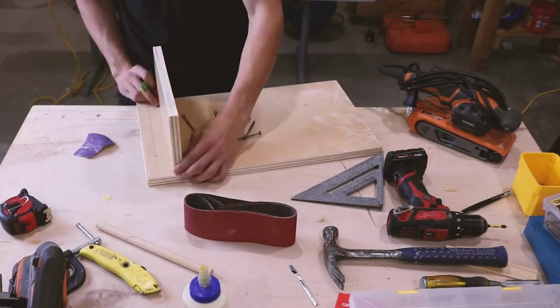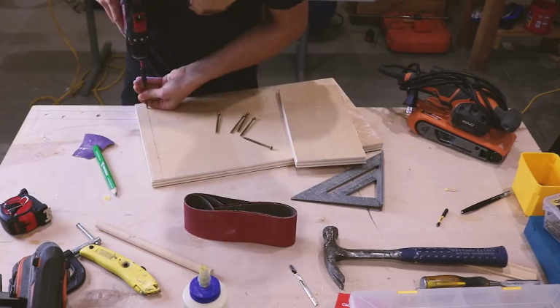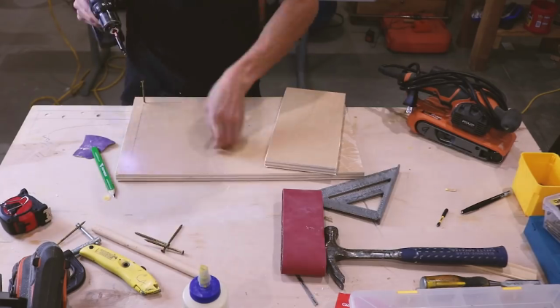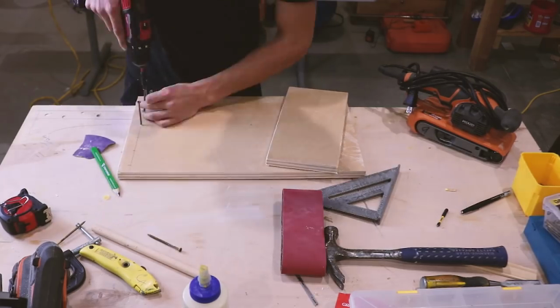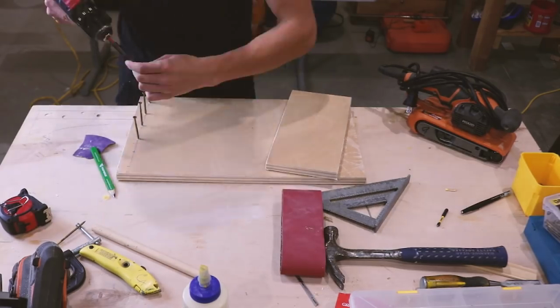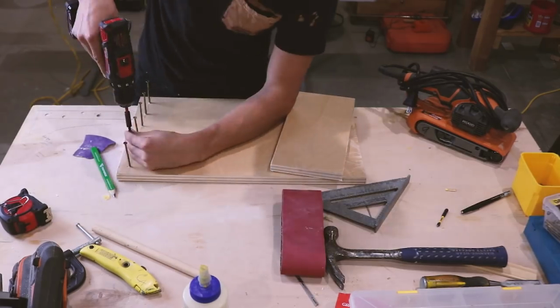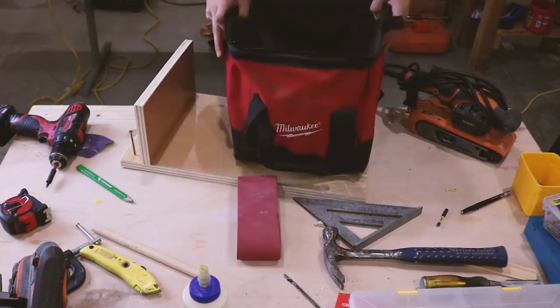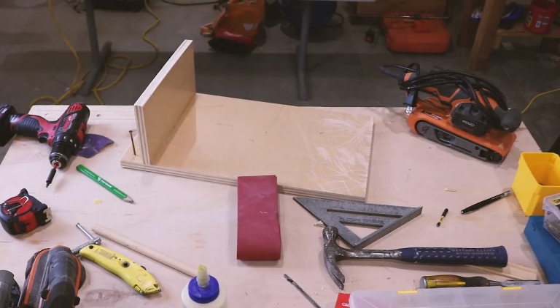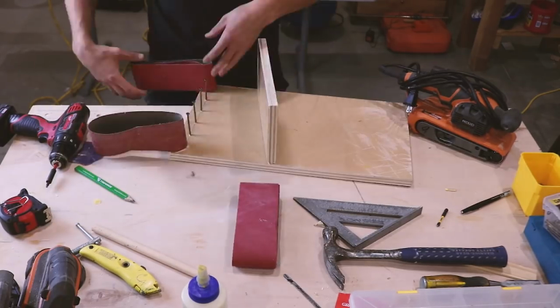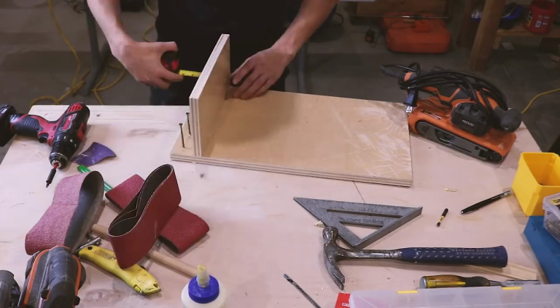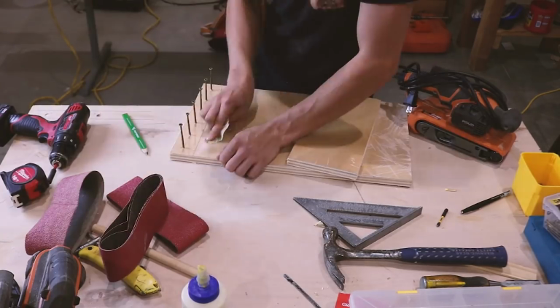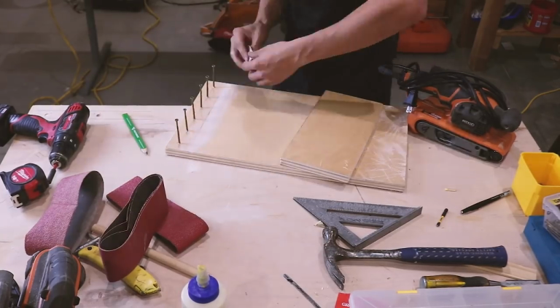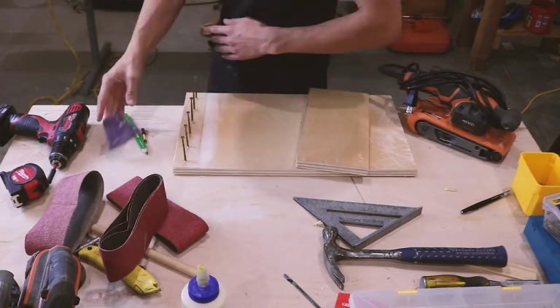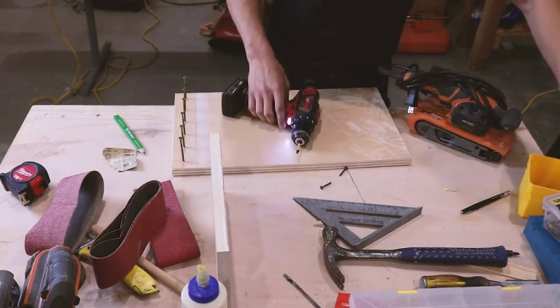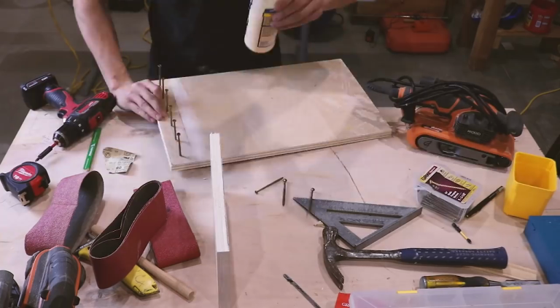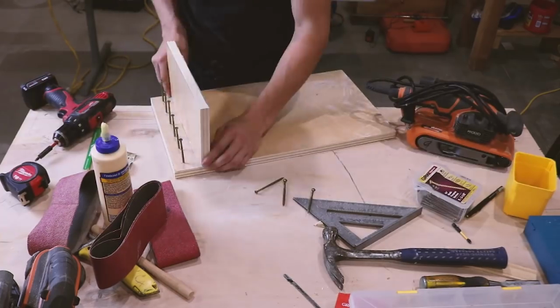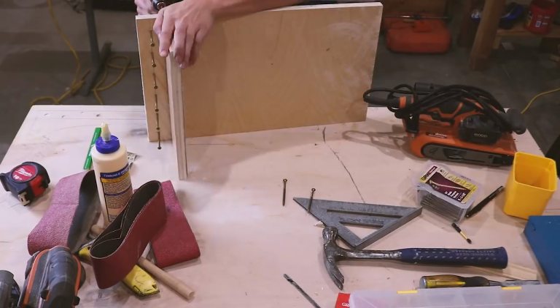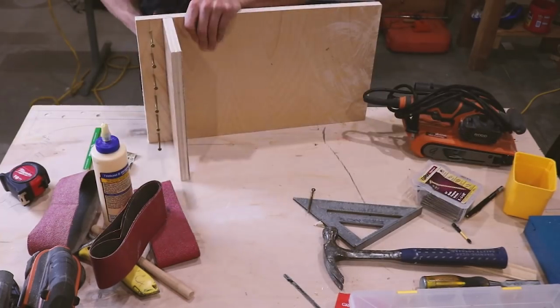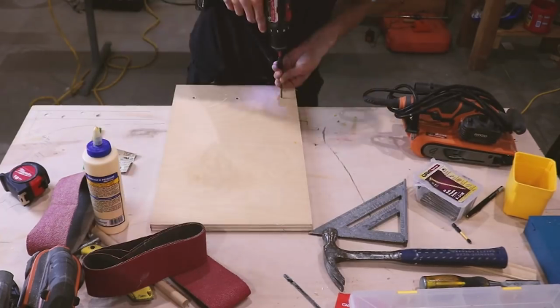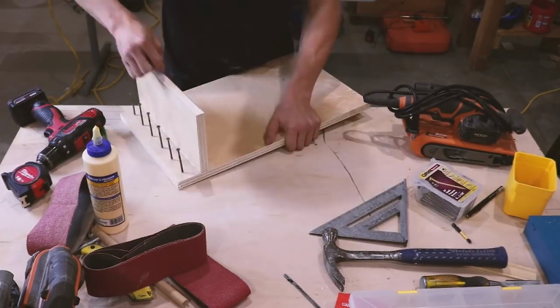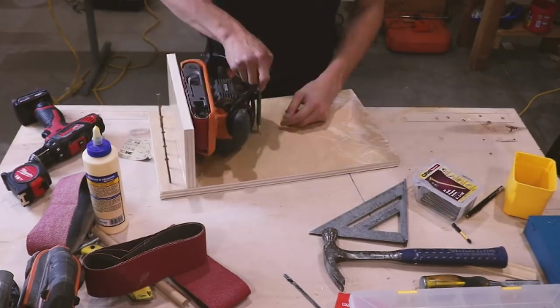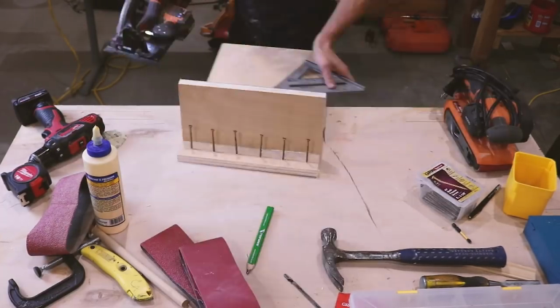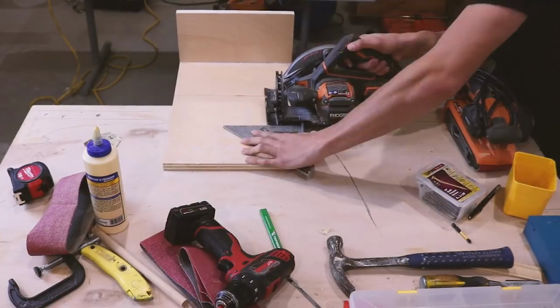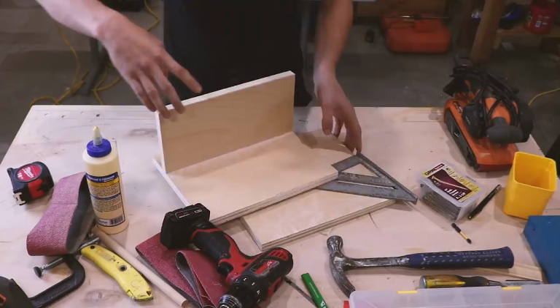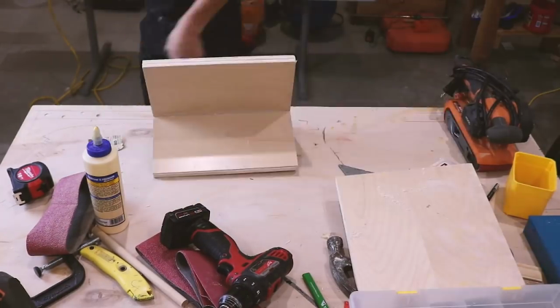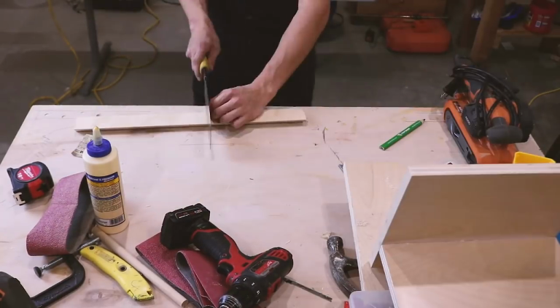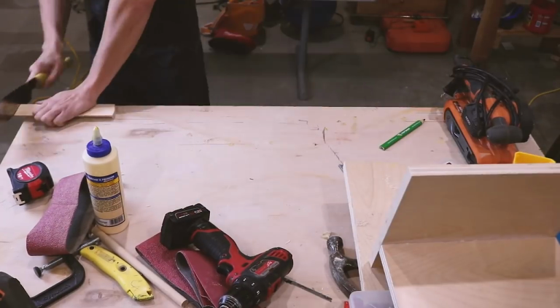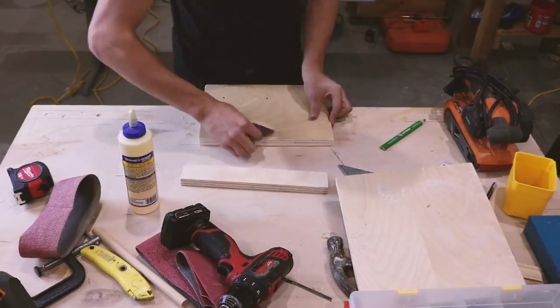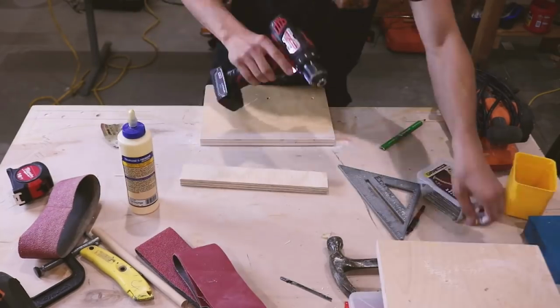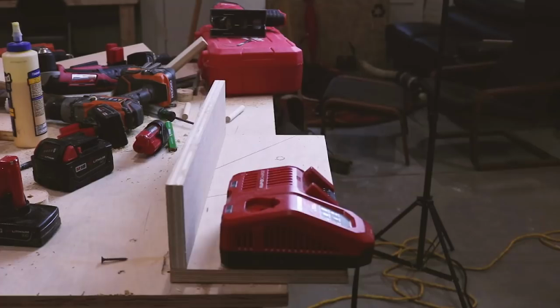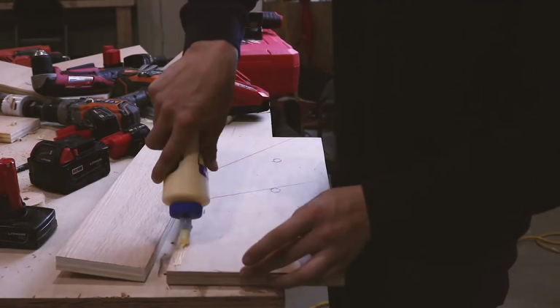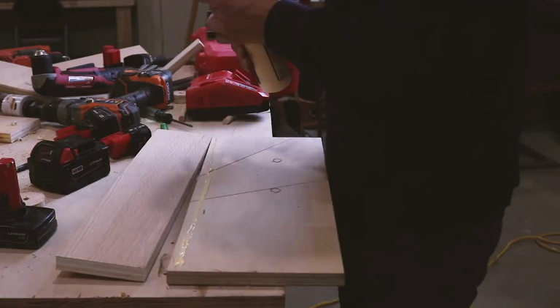For tools like the sanders, I thought it was important to make sure I had storage for the belts as well as the tool itself. This is finished ply so I had to sand away where I was gluing to get a better connection.